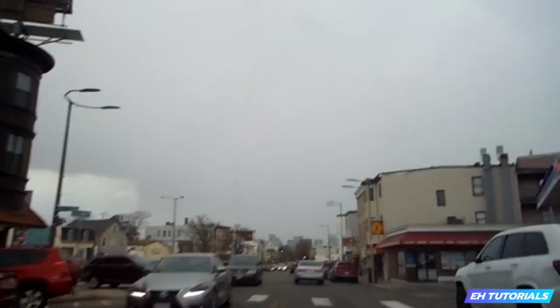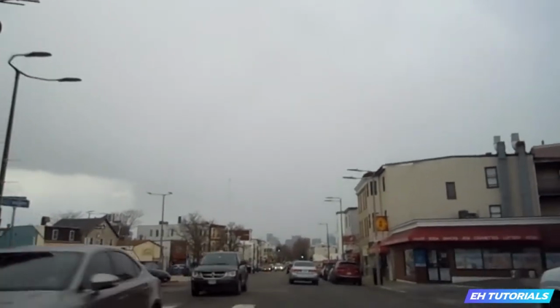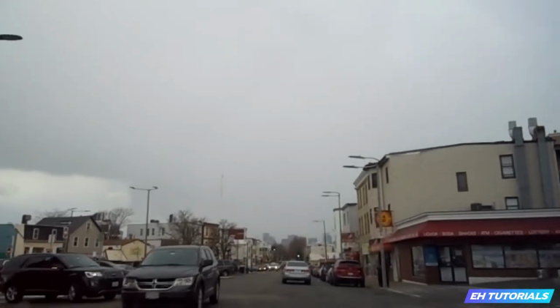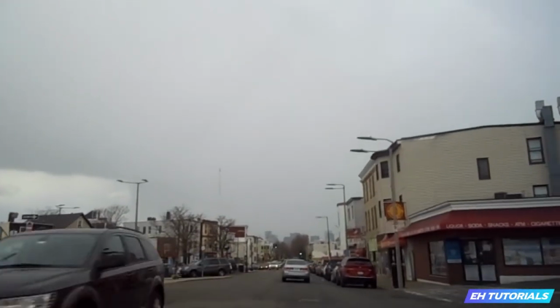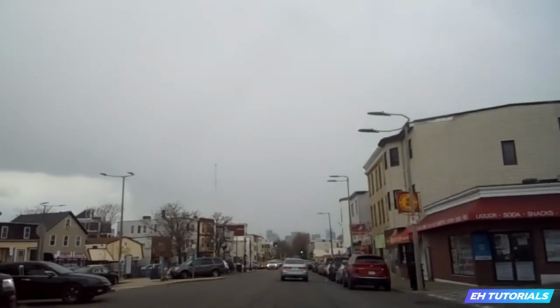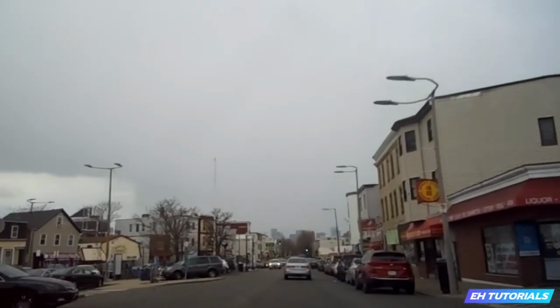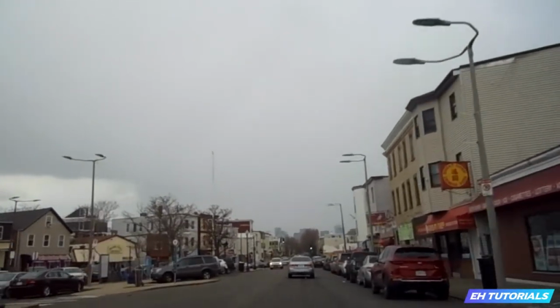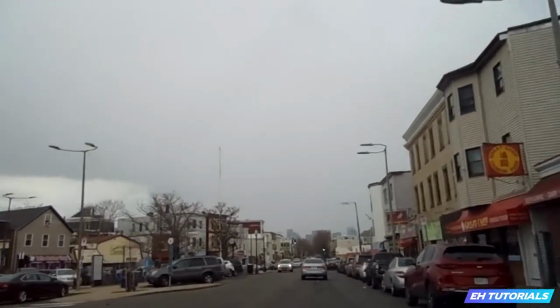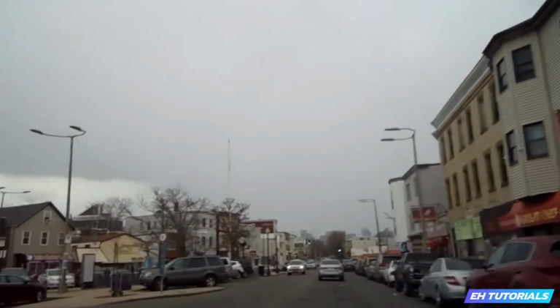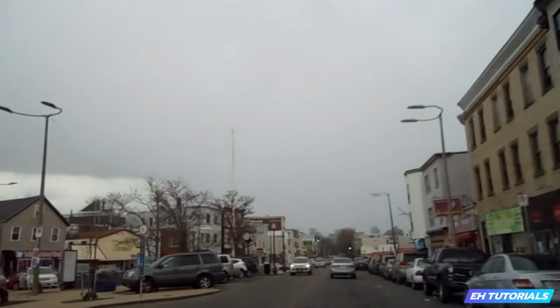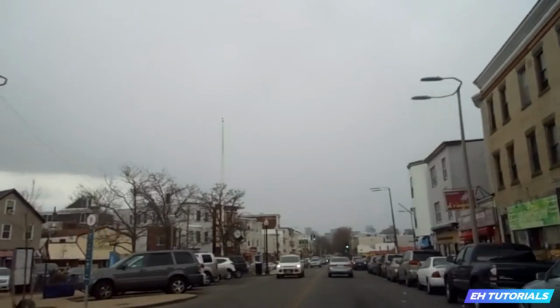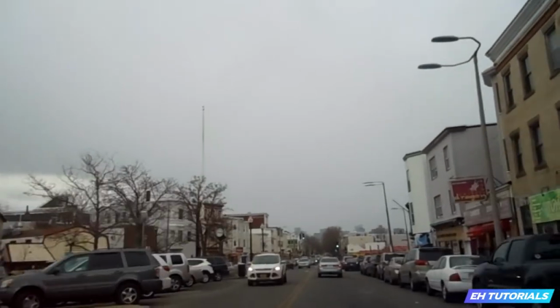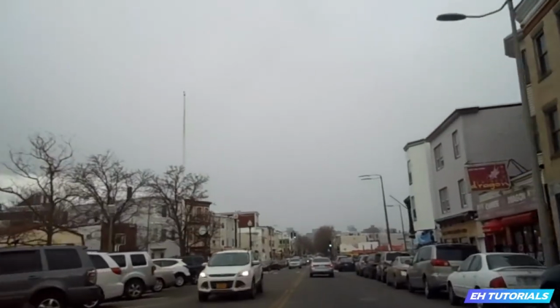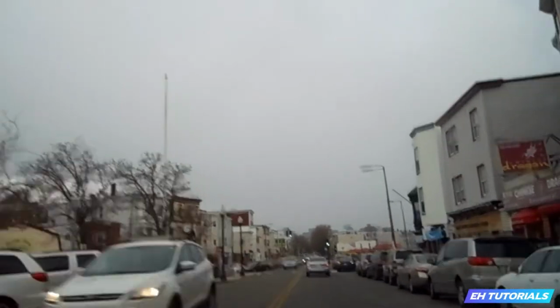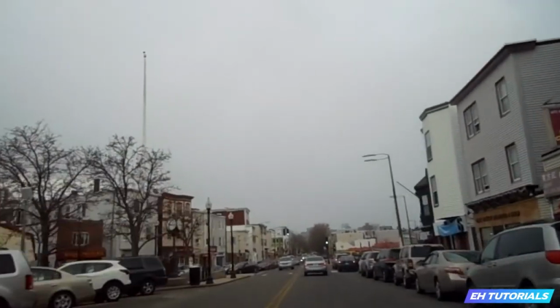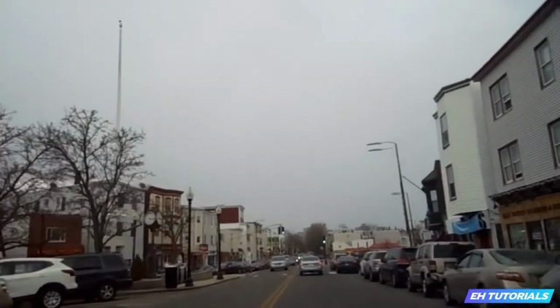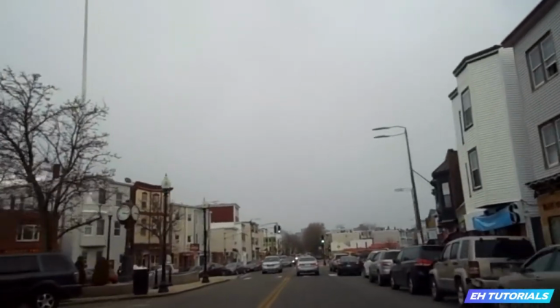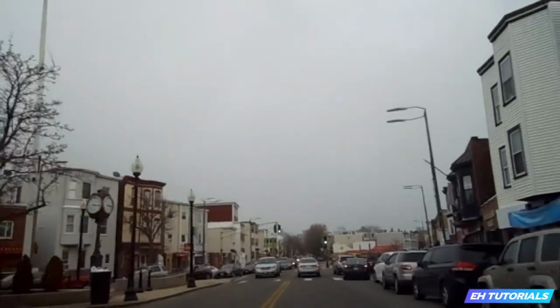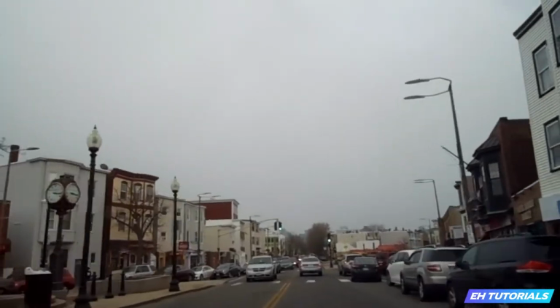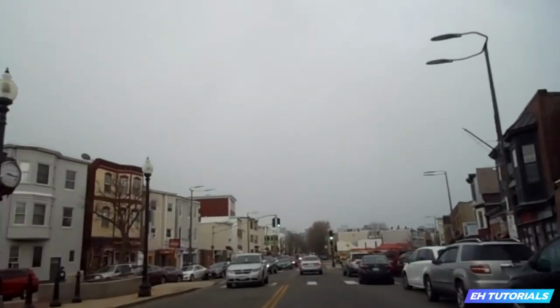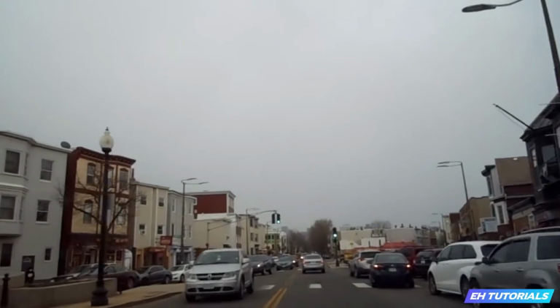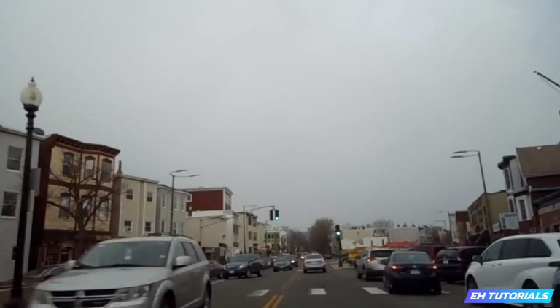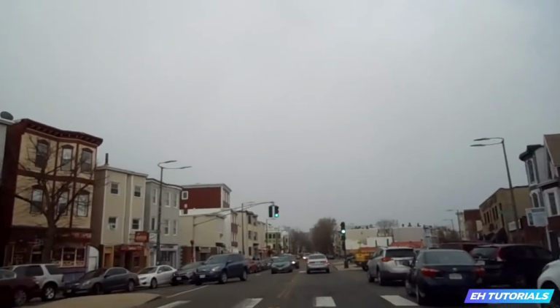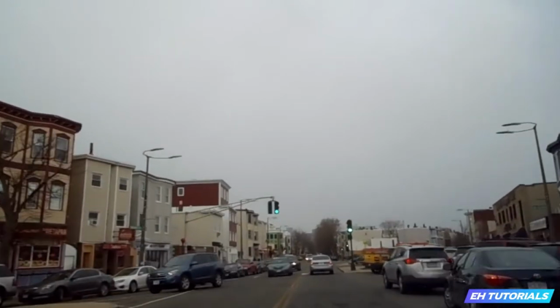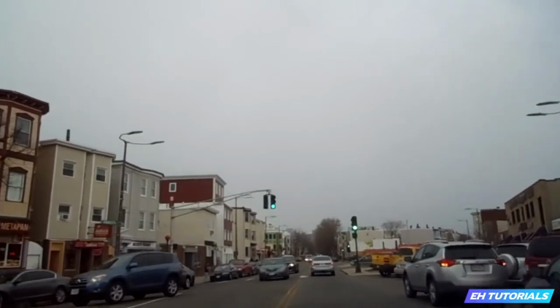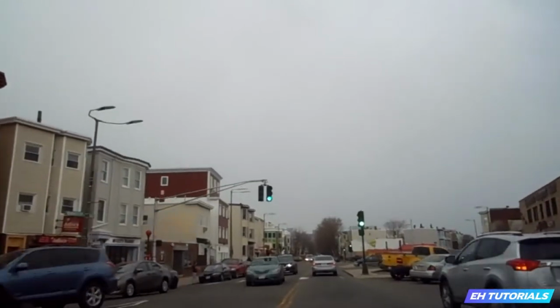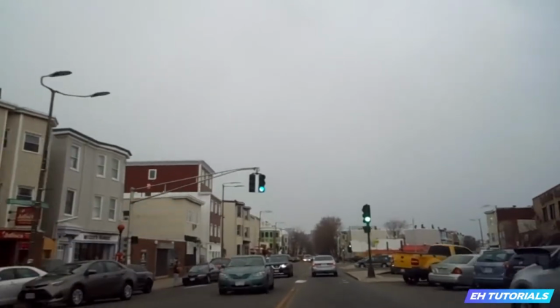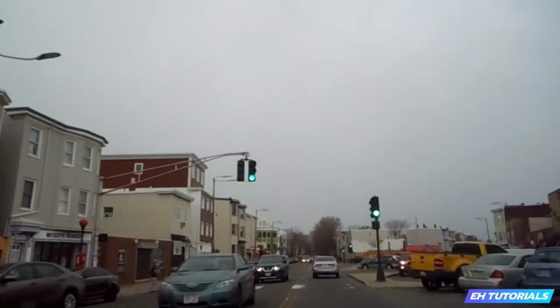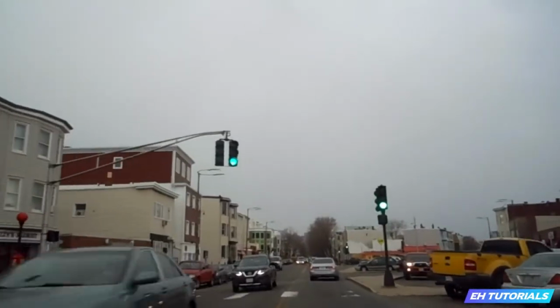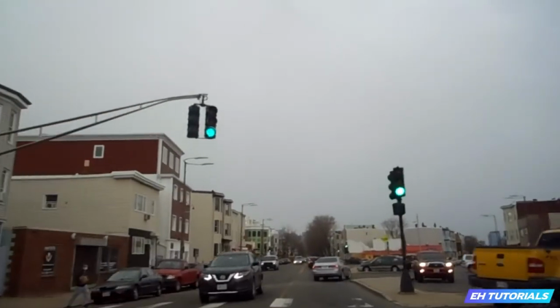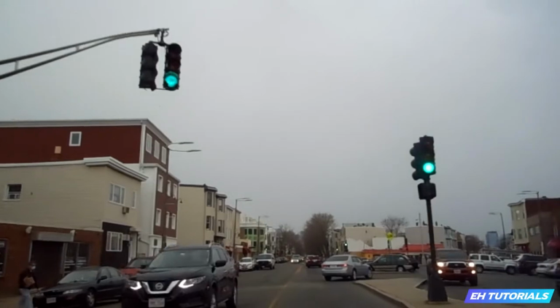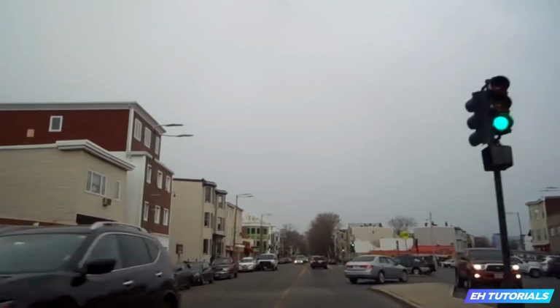You're also very well connected to the airport, so if you're a traveler, a flight attendant, or a pilot and you want to live near the airport, this is a great place. You're literally only five minutes from the airport from this area.